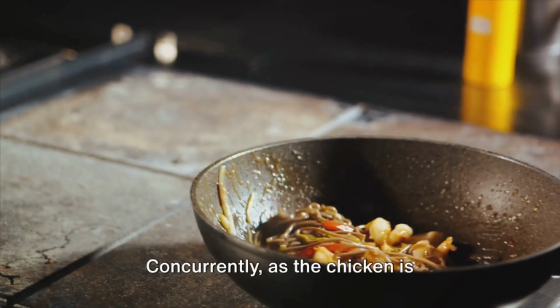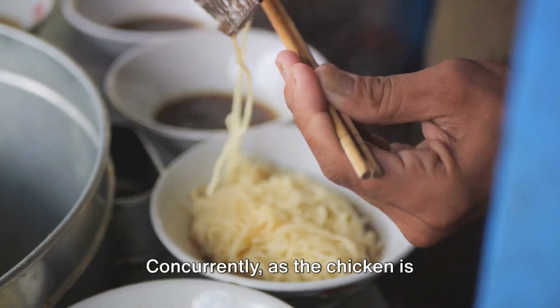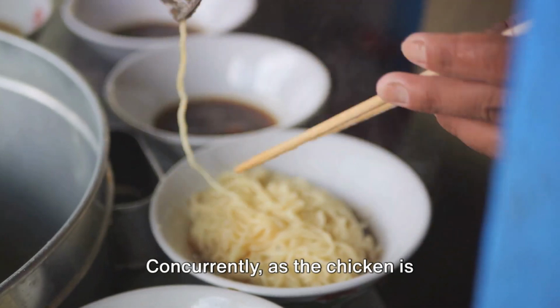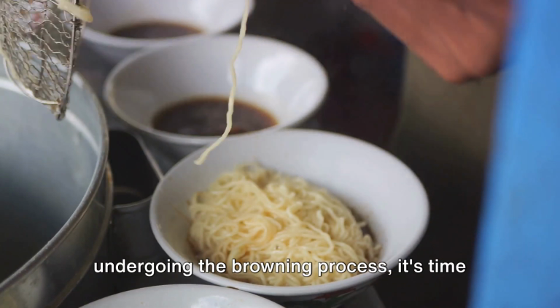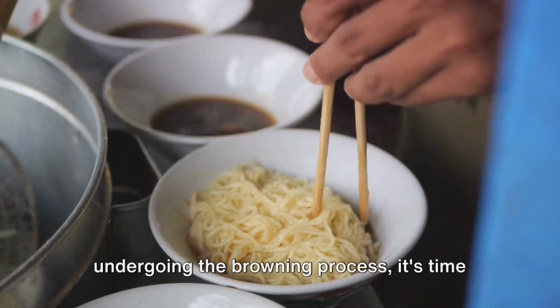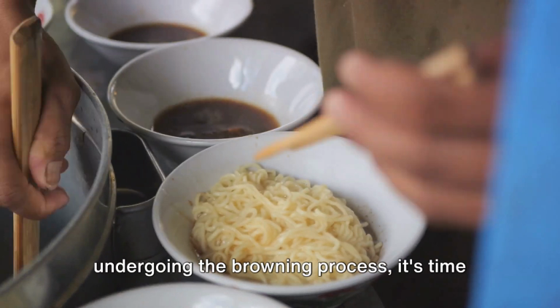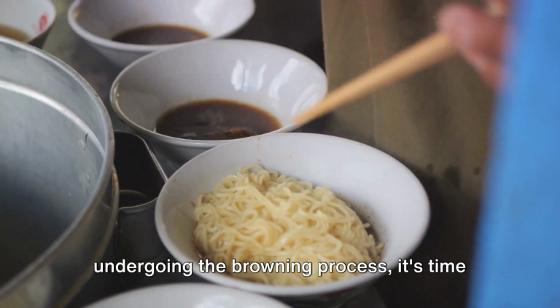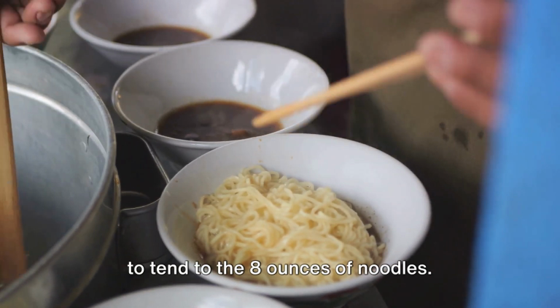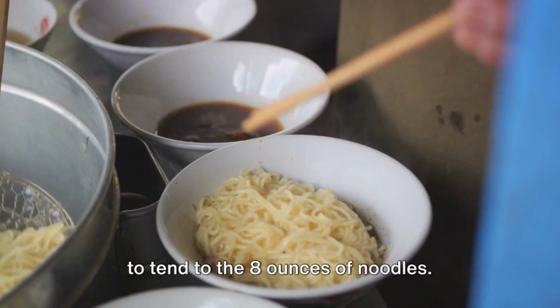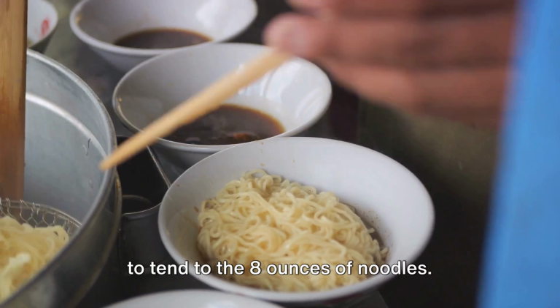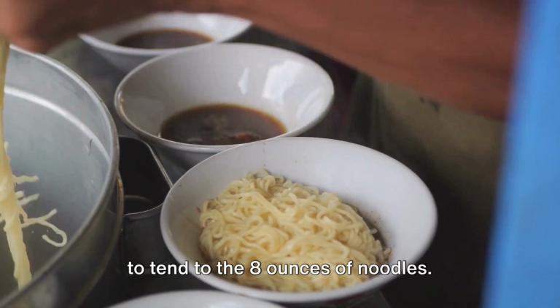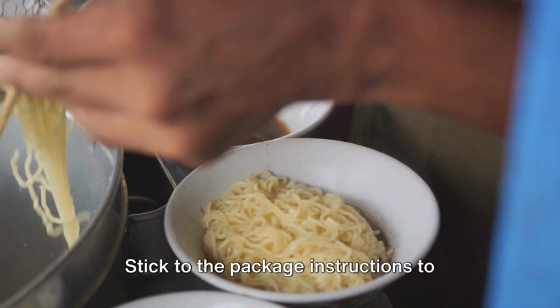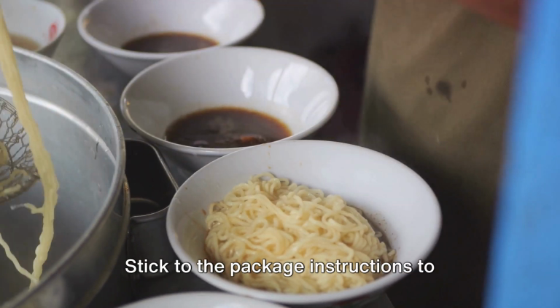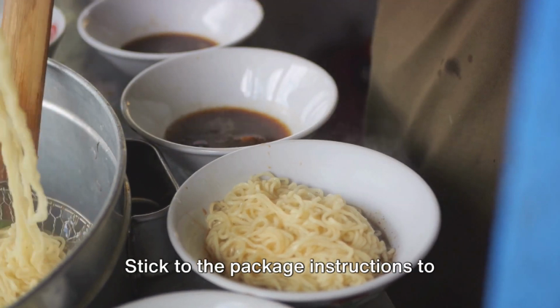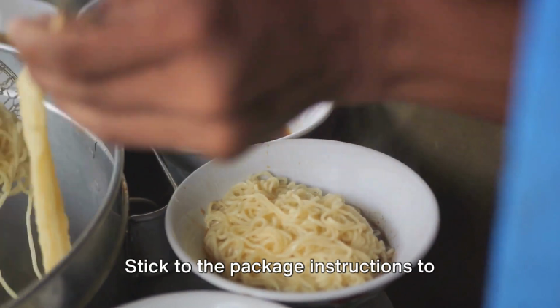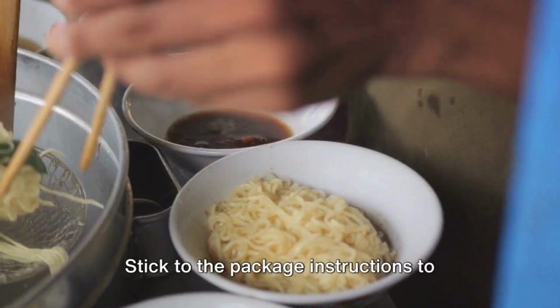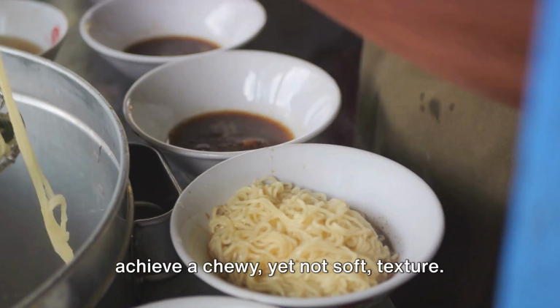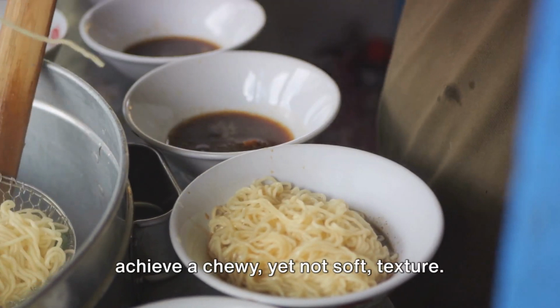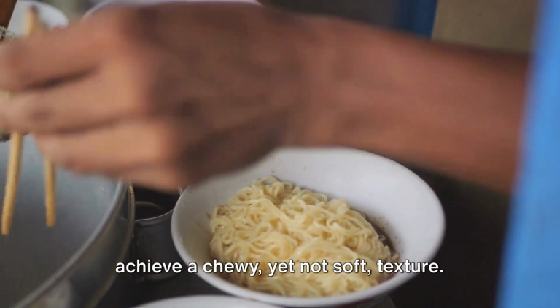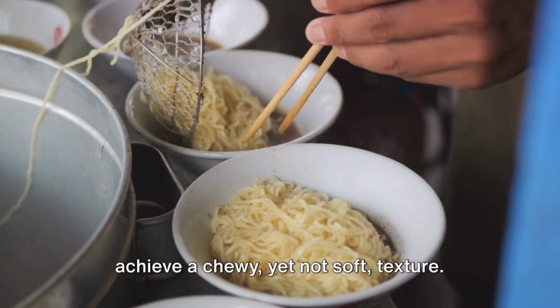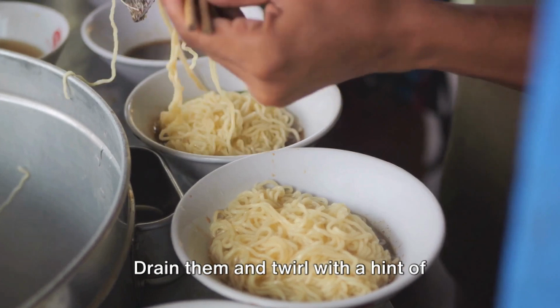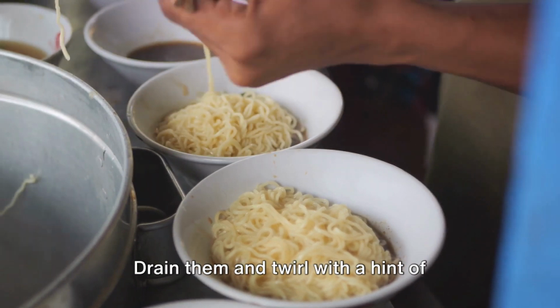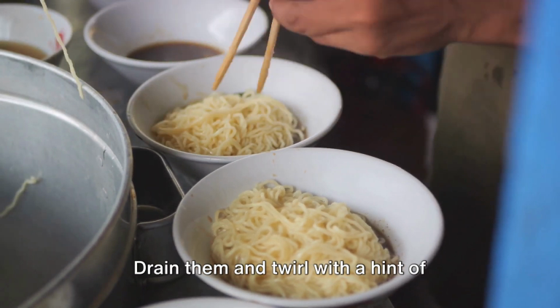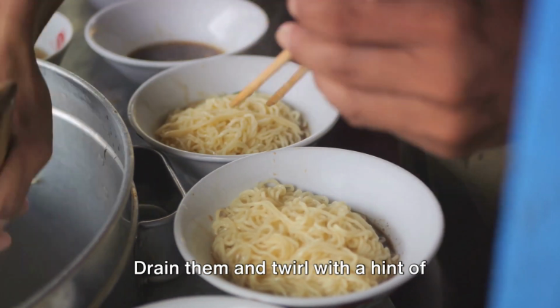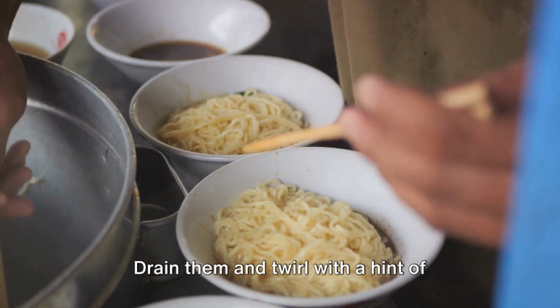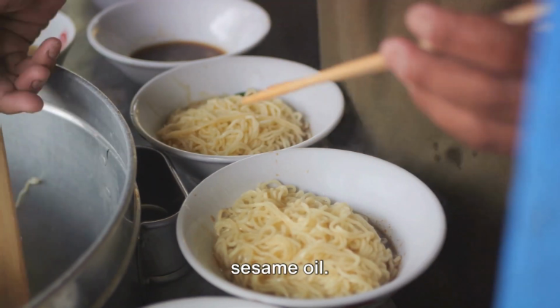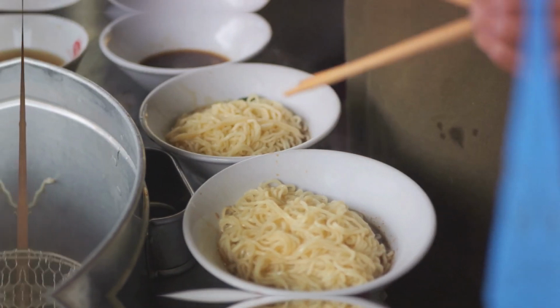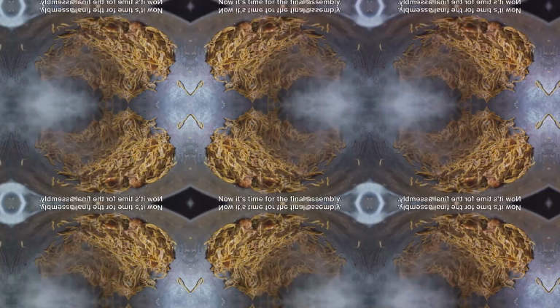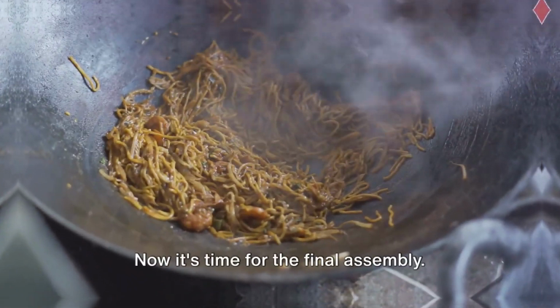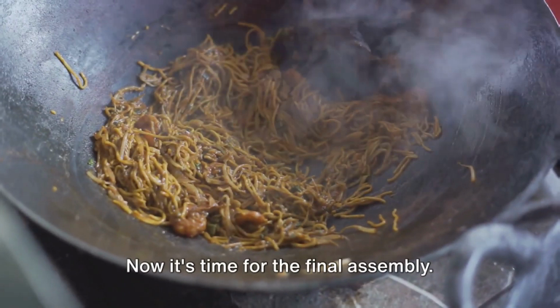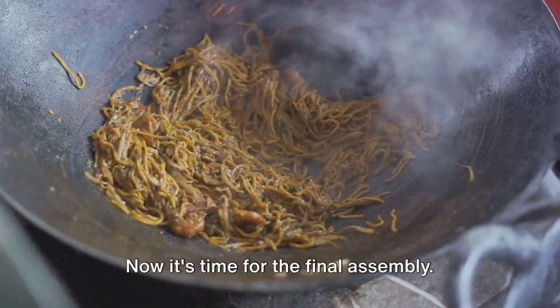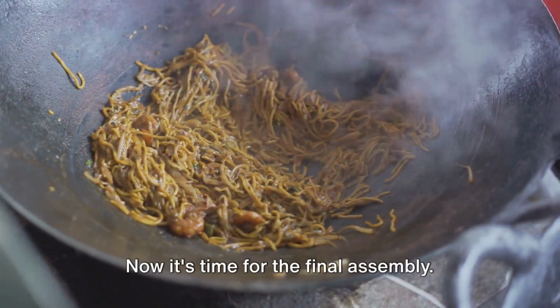Concurrently, as the chicken is undergoing the browning process, it's time to tend to the eight ounces of noodles. Stick to the package instructions to achieve a chewy yet not soft texture. Drain them and toss with a hint of sesame oil. Now it's time for the final assembly.